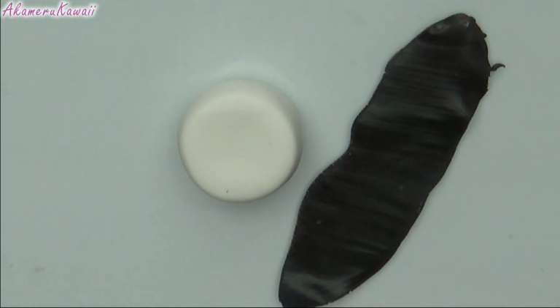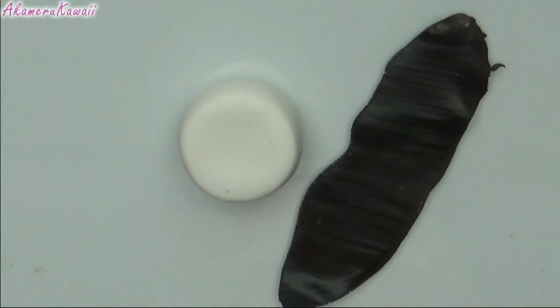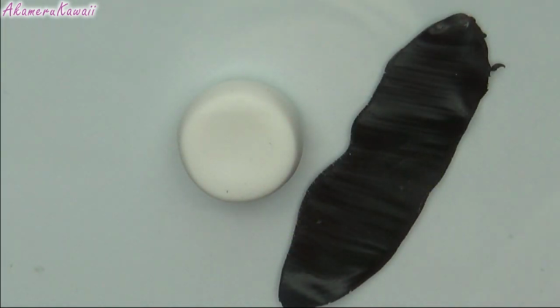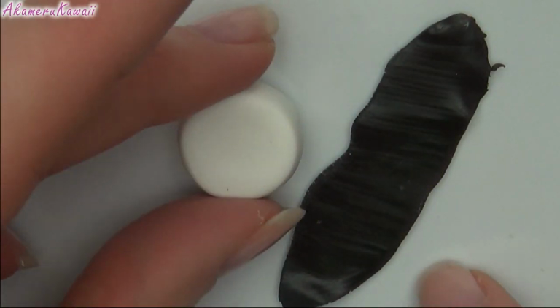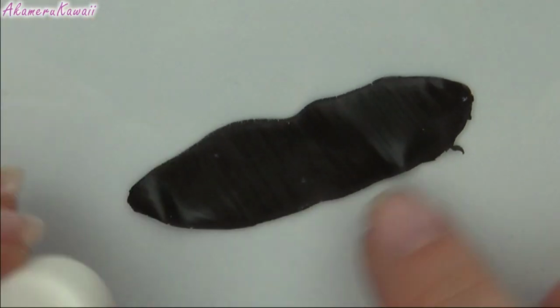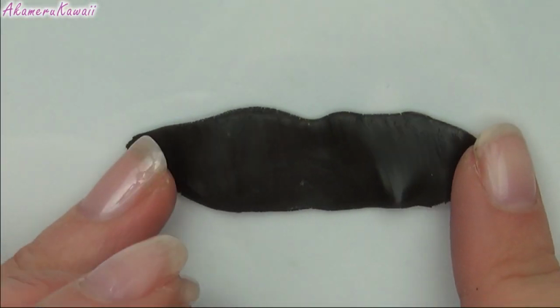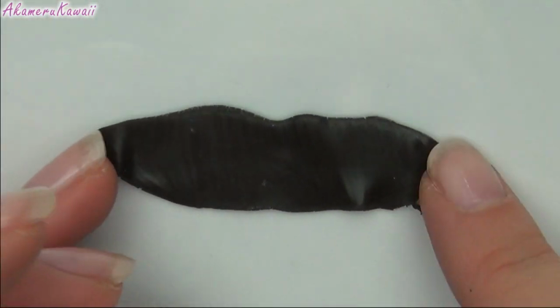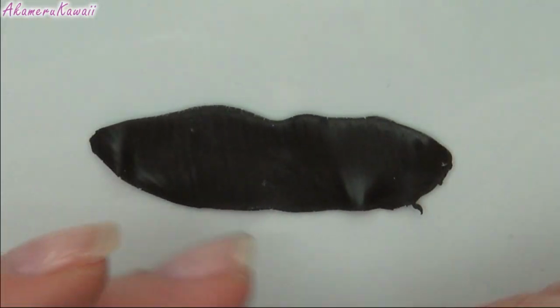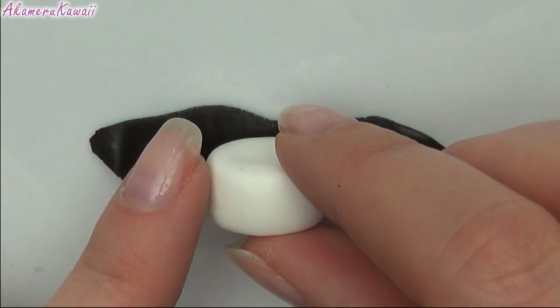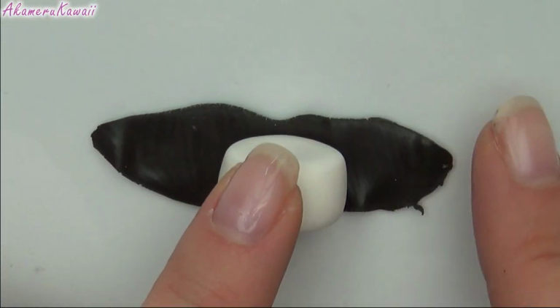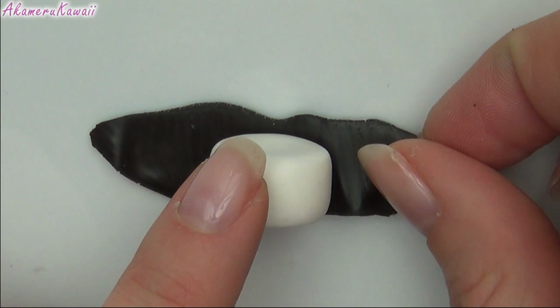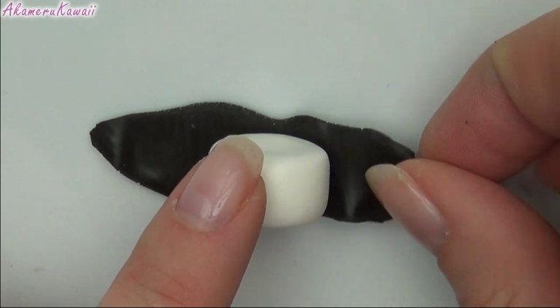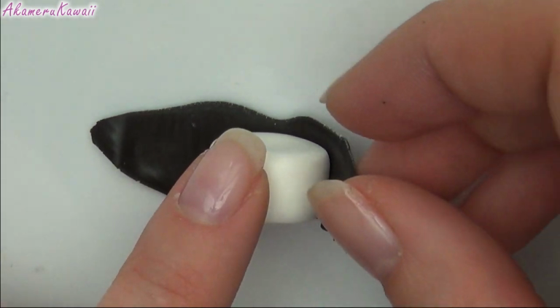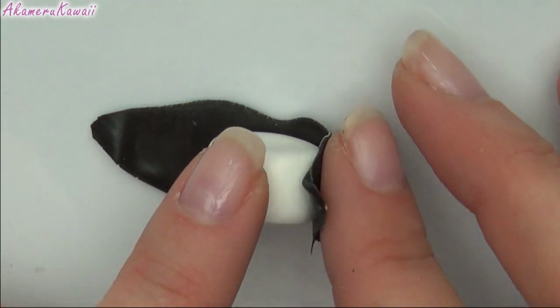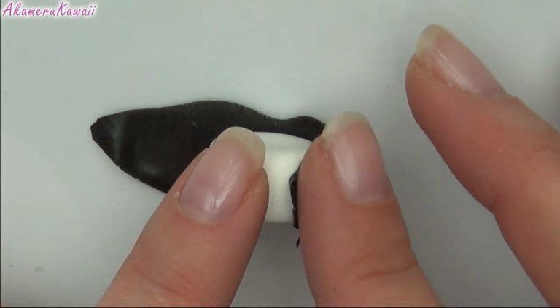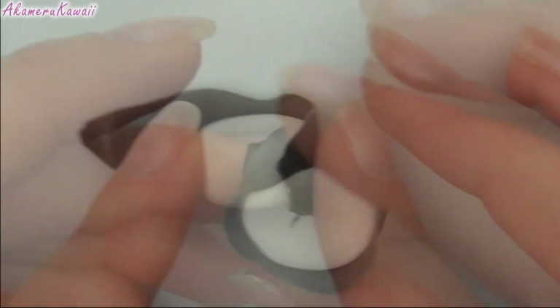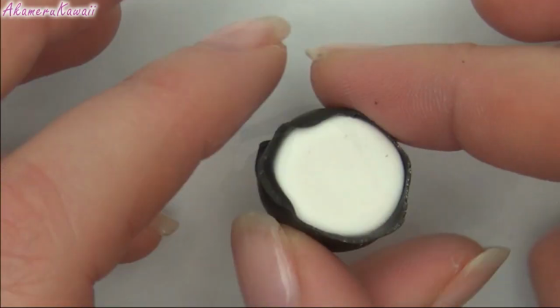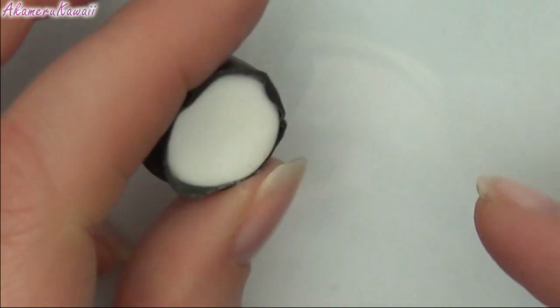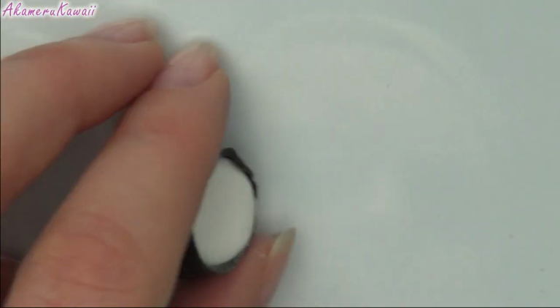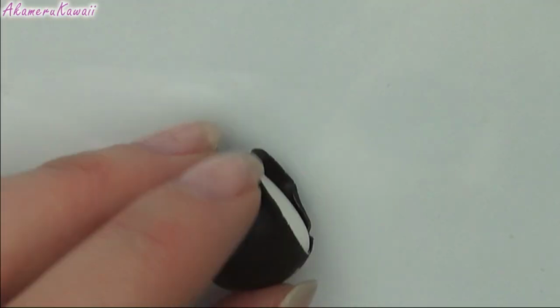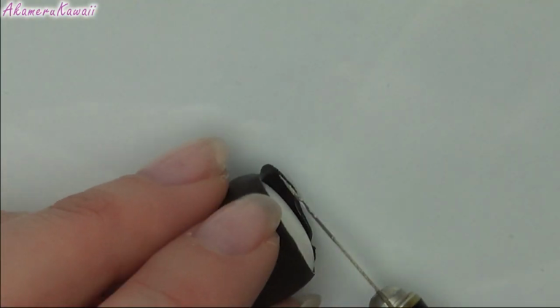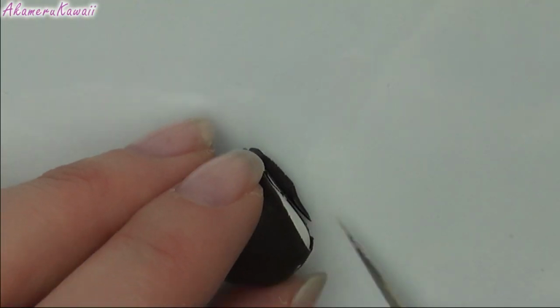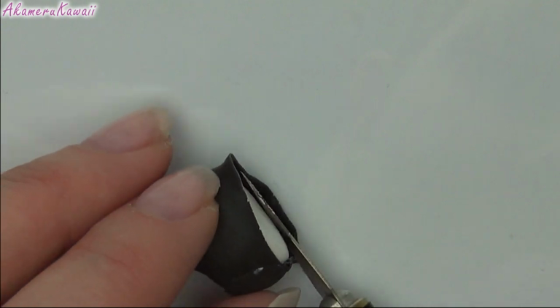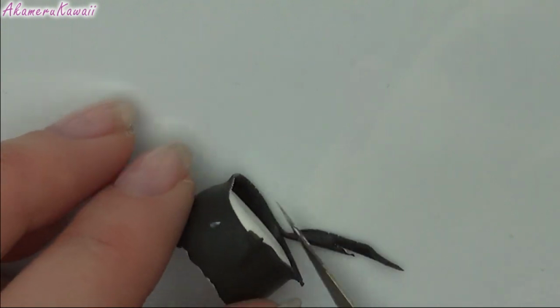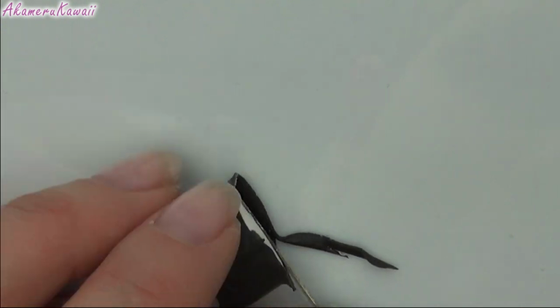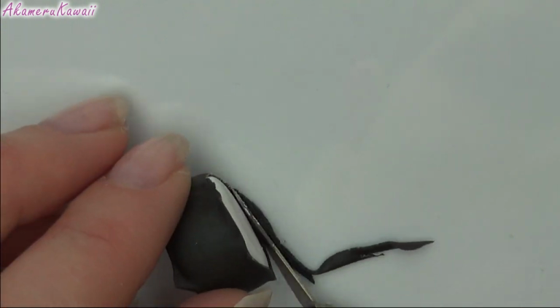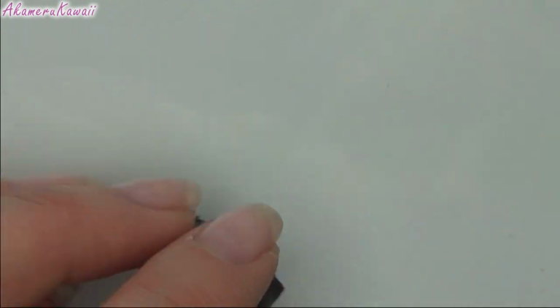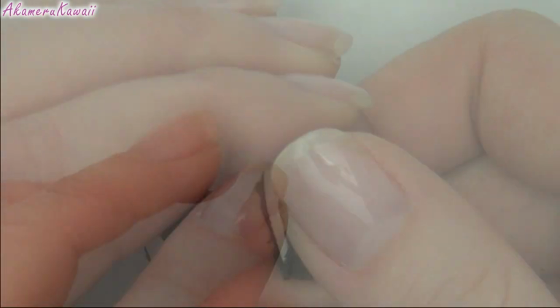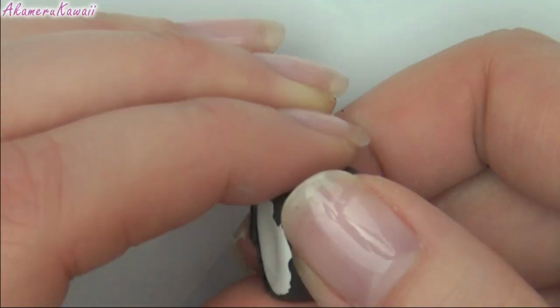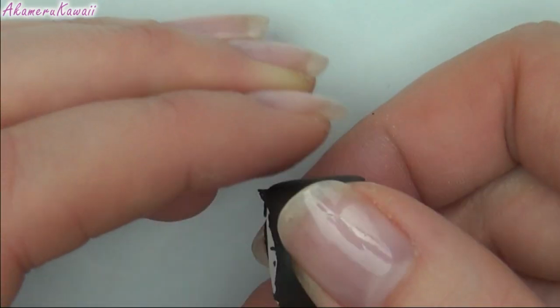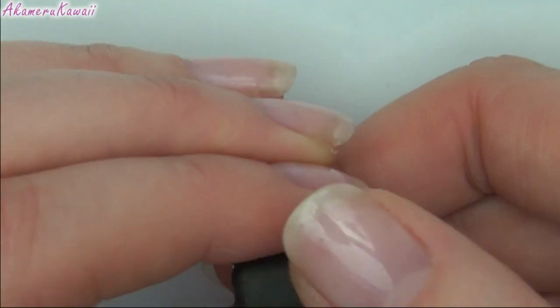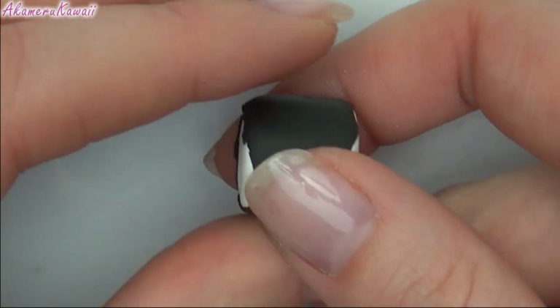To make the sushi rolls, cover a cylinder of white with the dark green clay. Stretch and roll it.